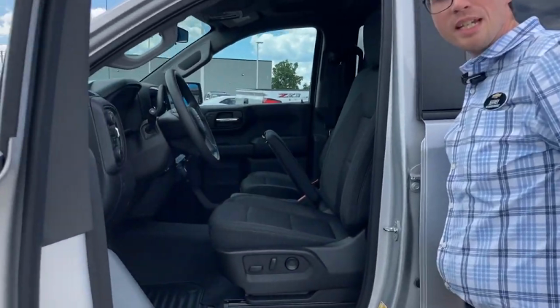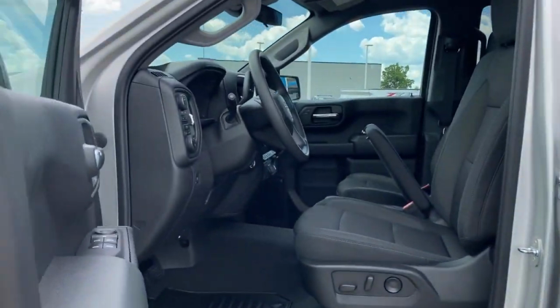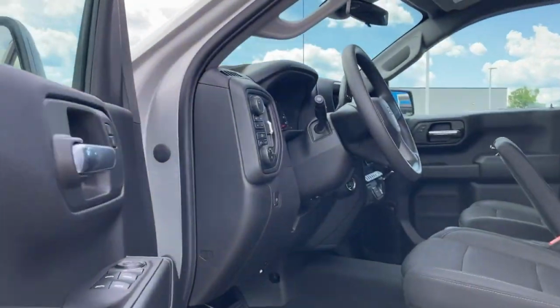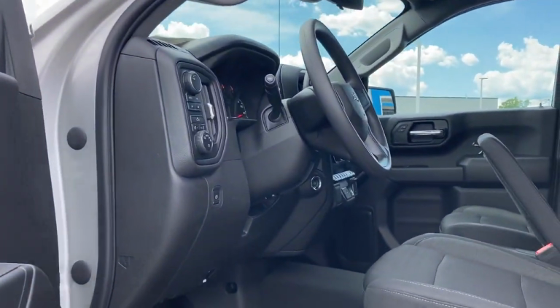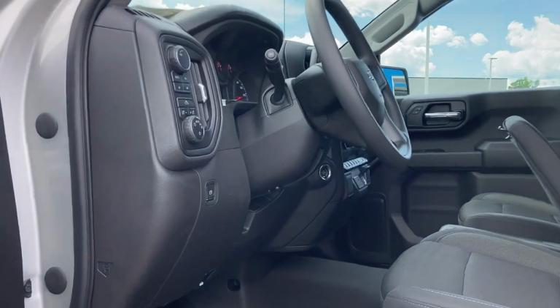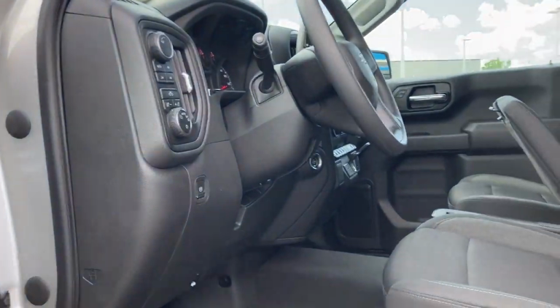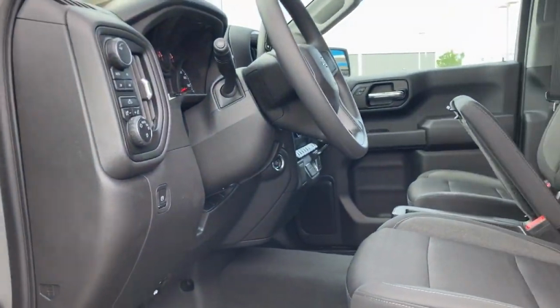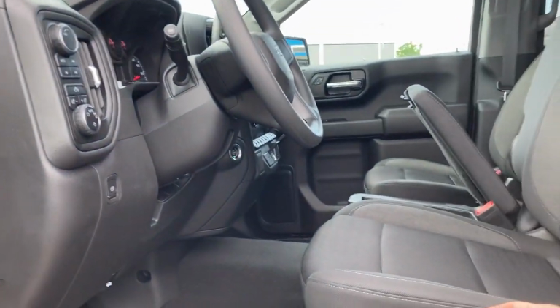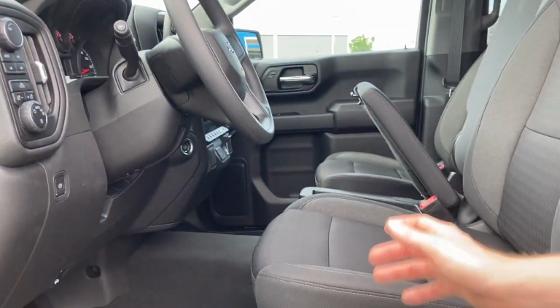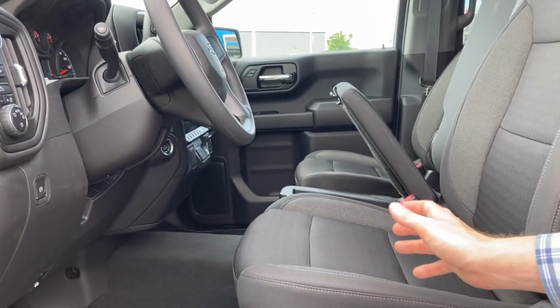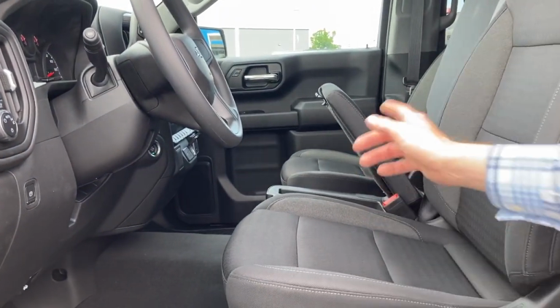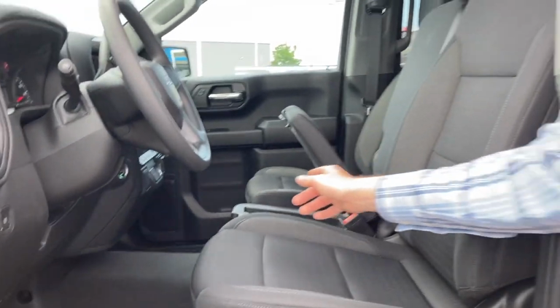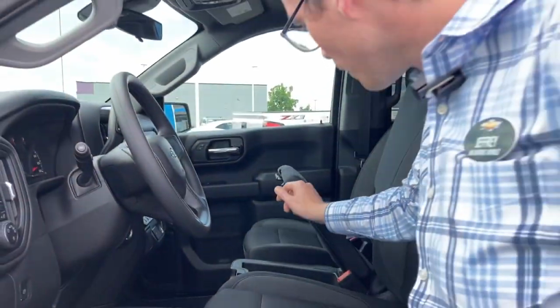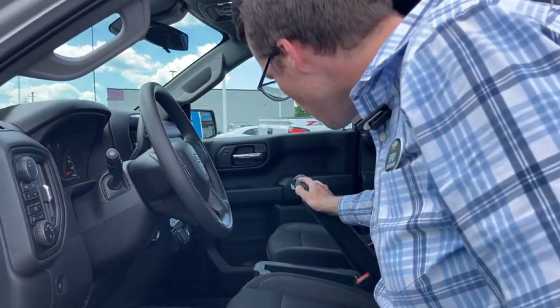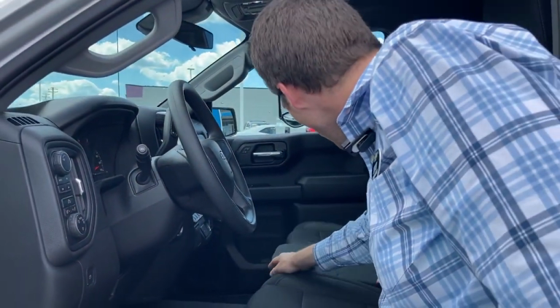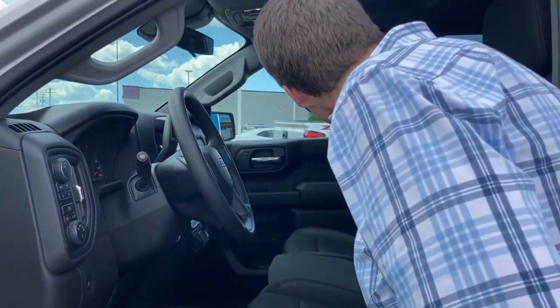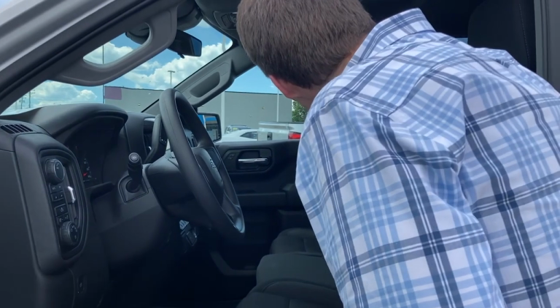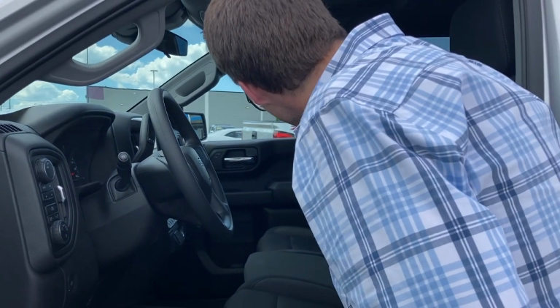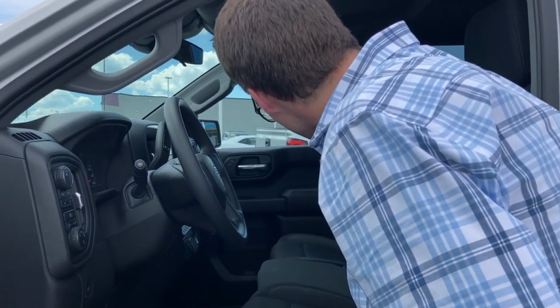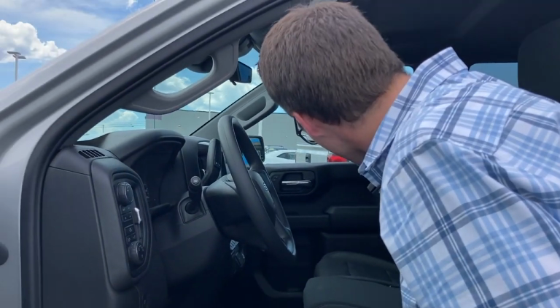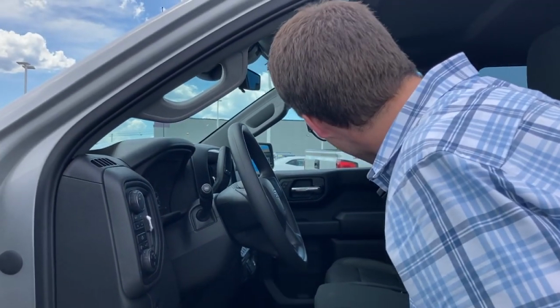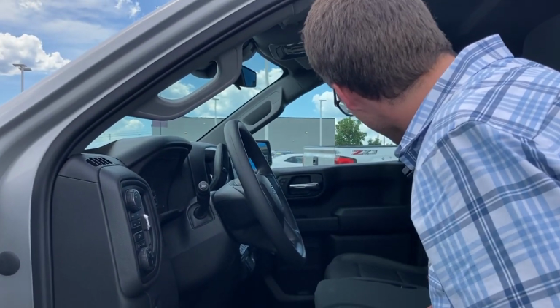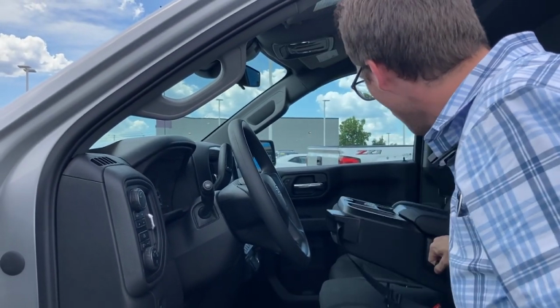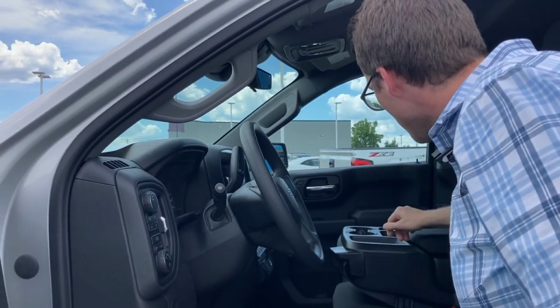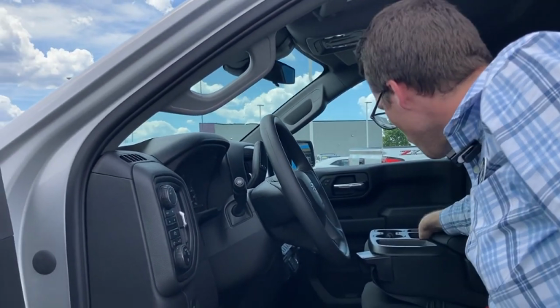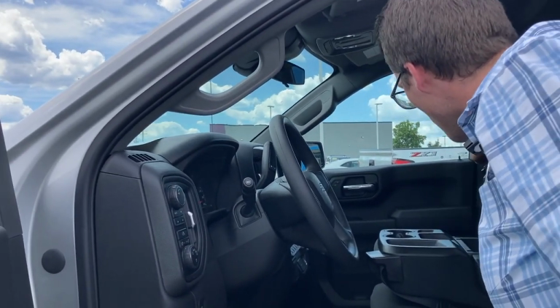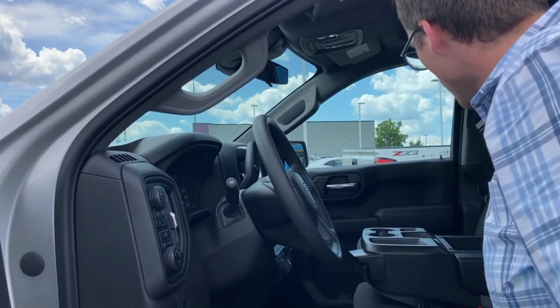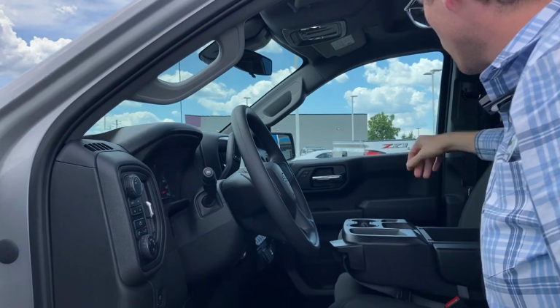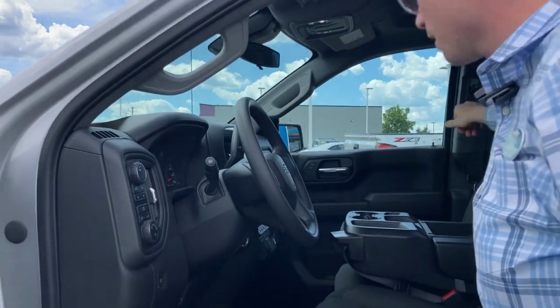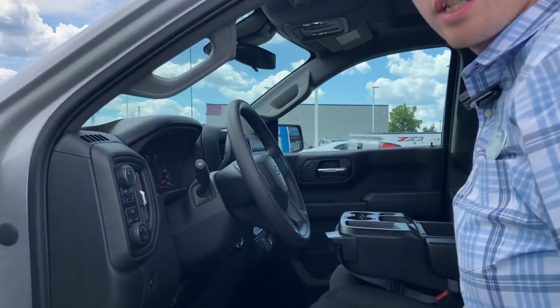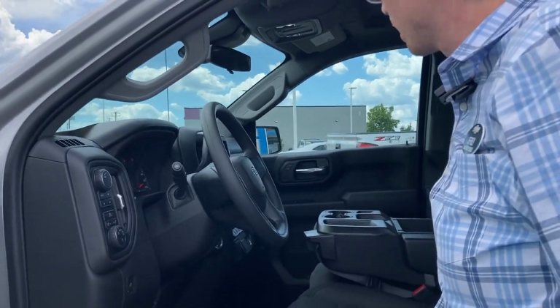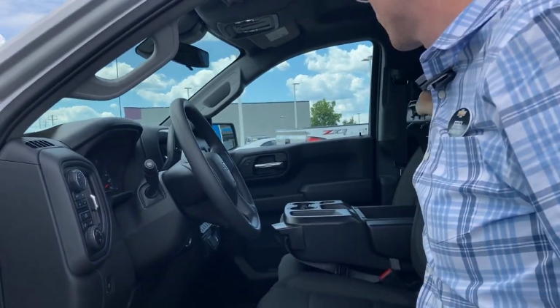It being a Custom, we do have the folding bench seat. This one also has the locking storage area with a fold-down console, giving you additional storage, cup holders, and some recessed areas for your items throughout the day.